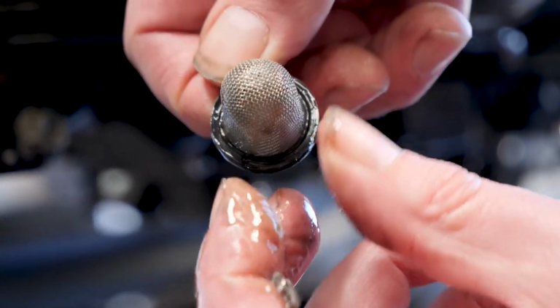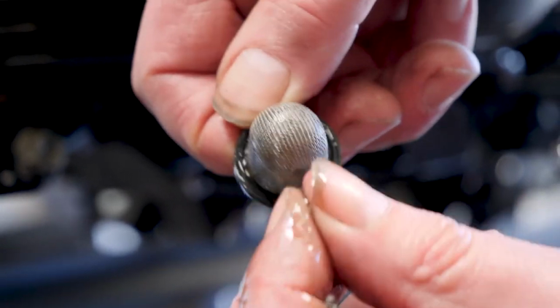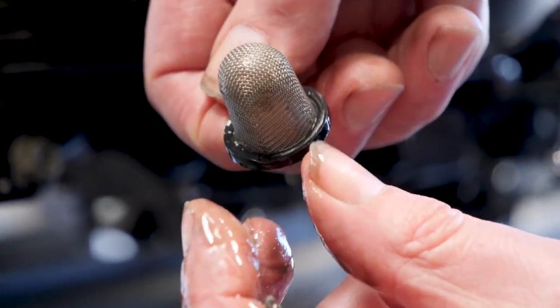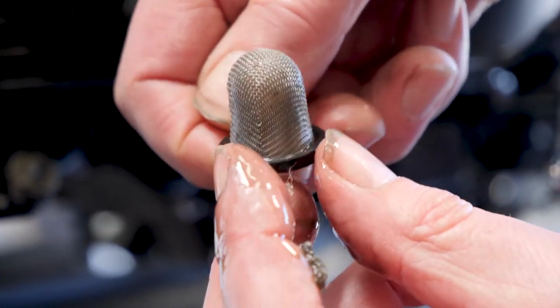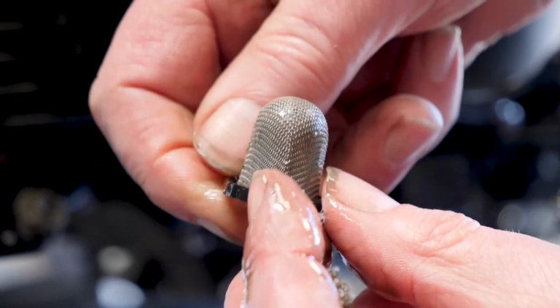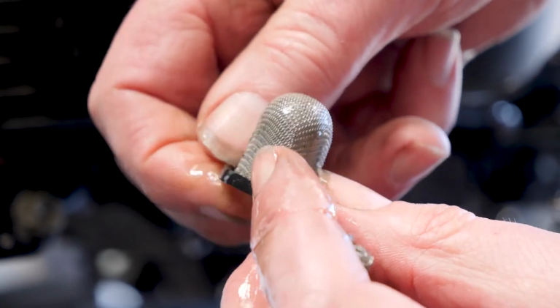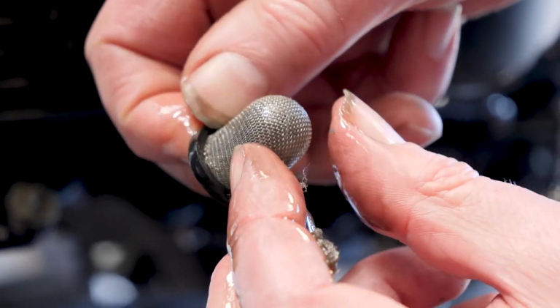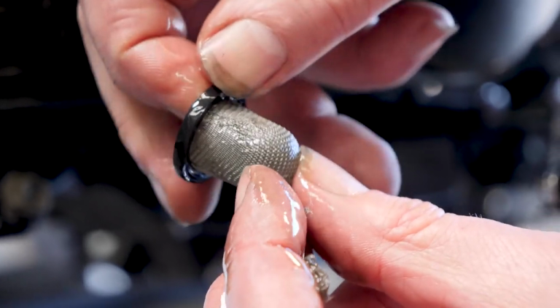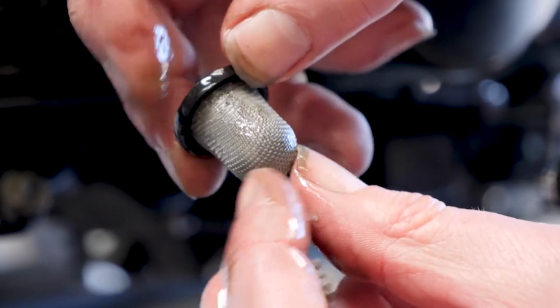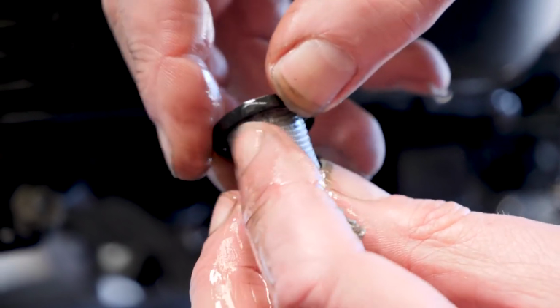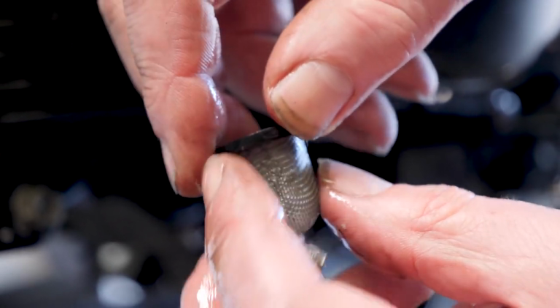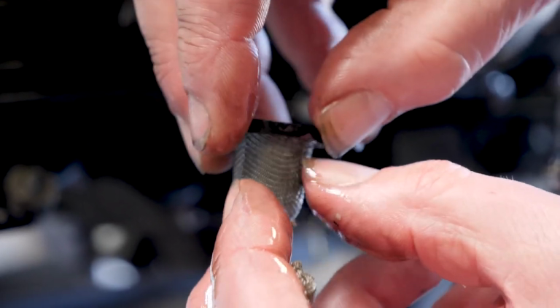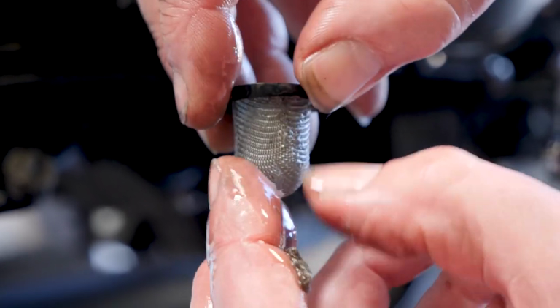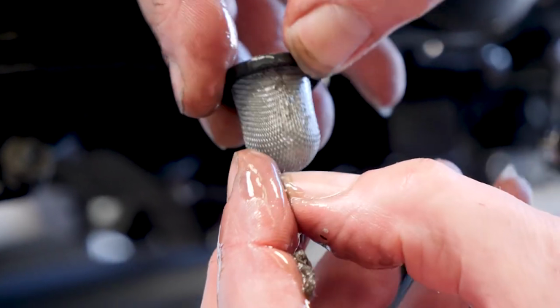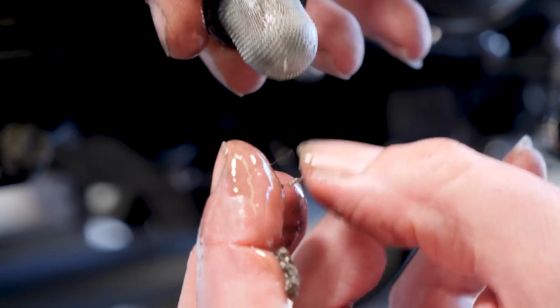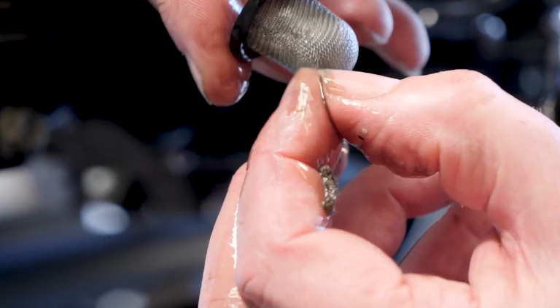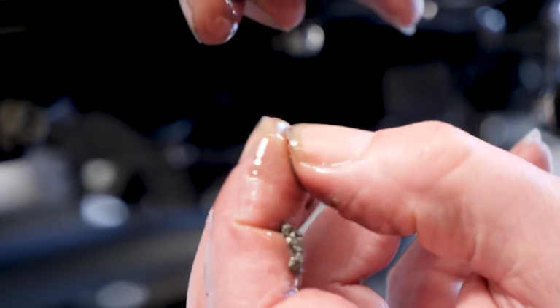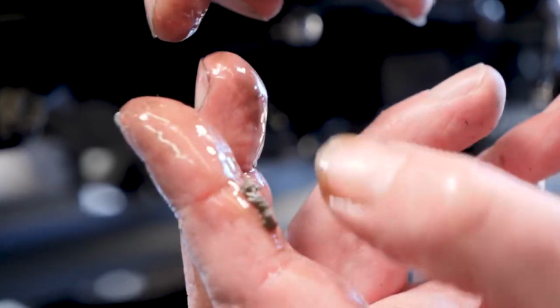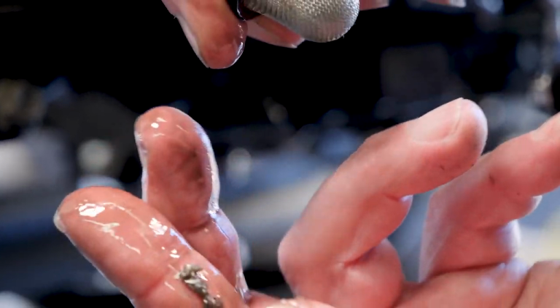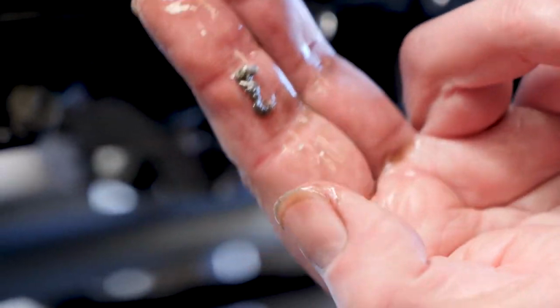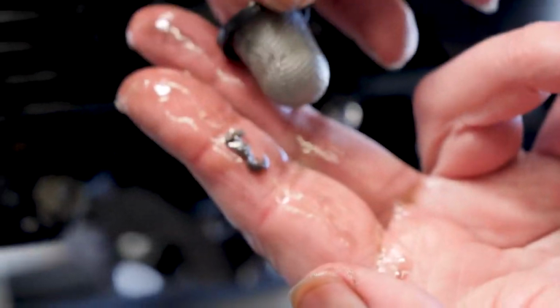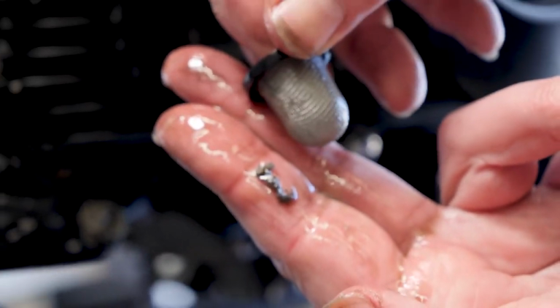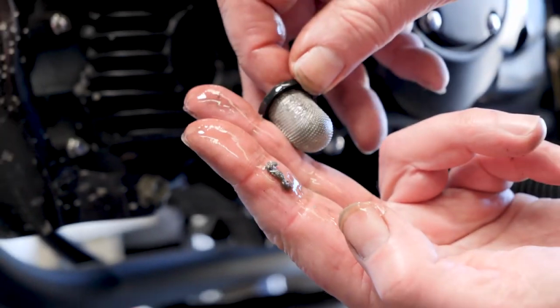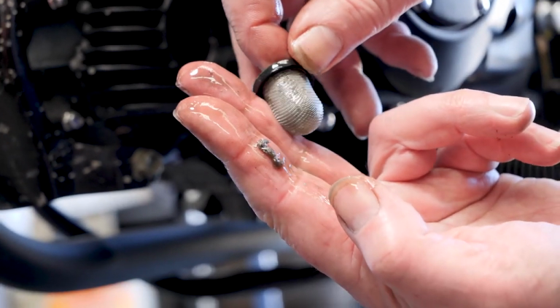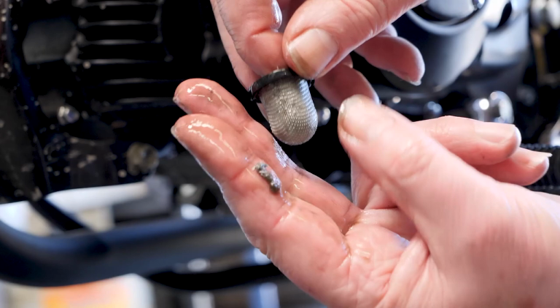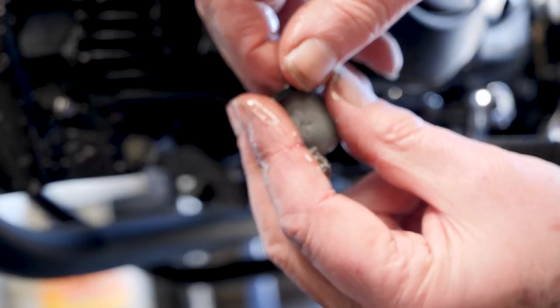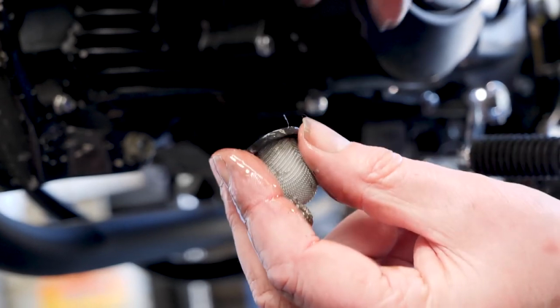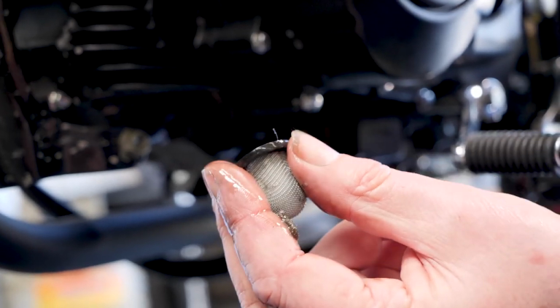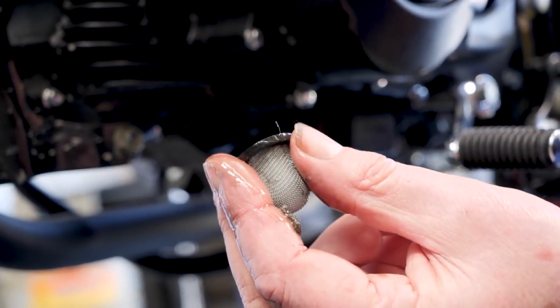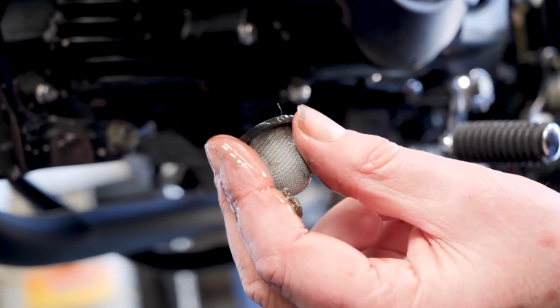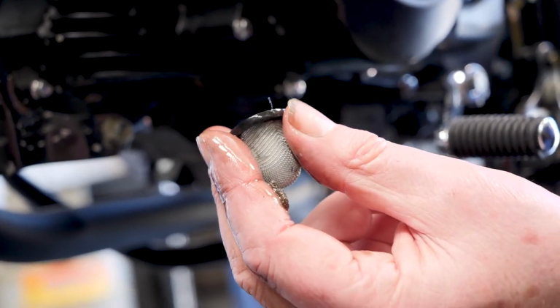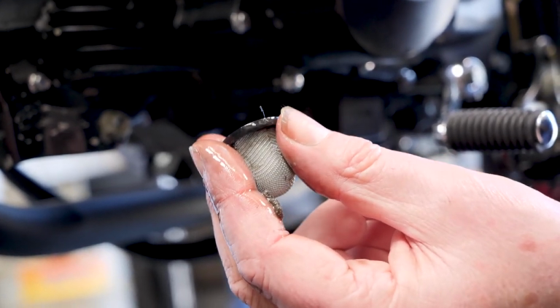It's not a micro strainer — it's only there to take the big things out. So it's a good thing we've taken it out. There's a little bit of lint in there as well — someone's left a bit of rag in there or something. Let's go and clean this and fit it back into the engine.